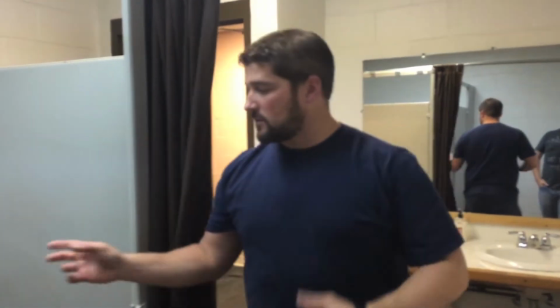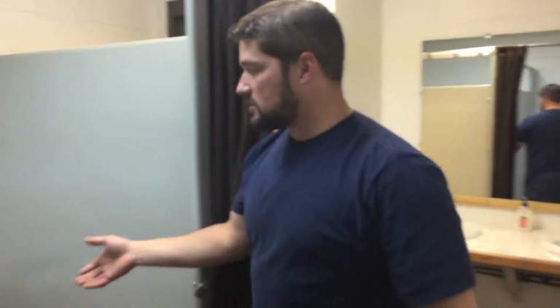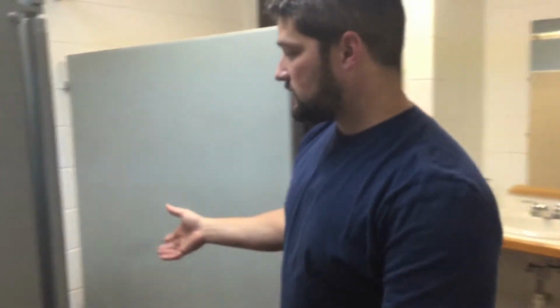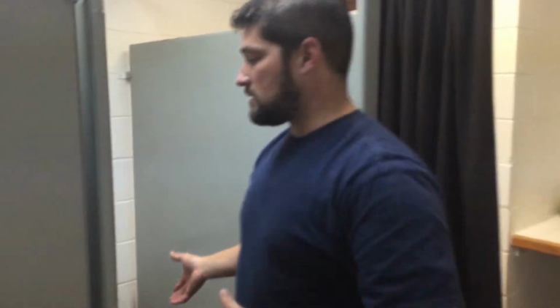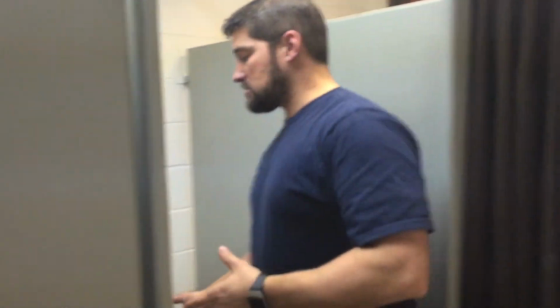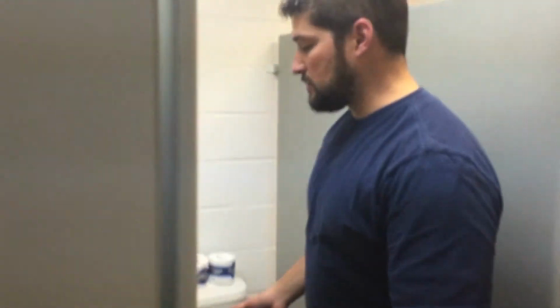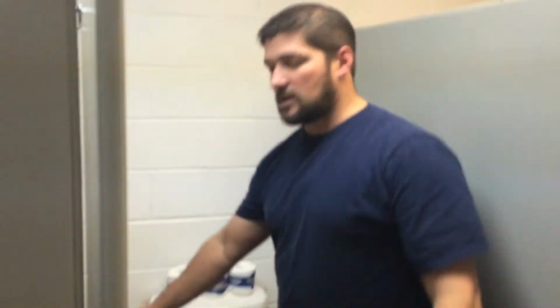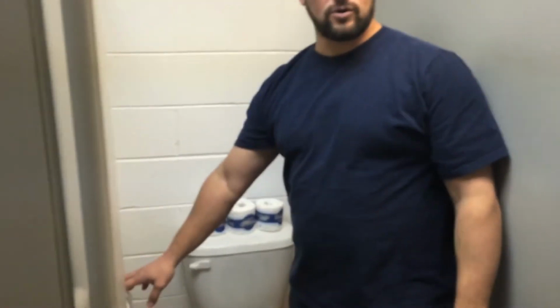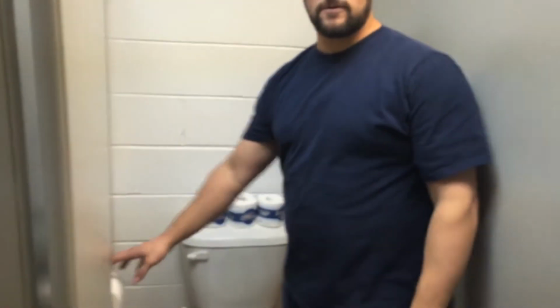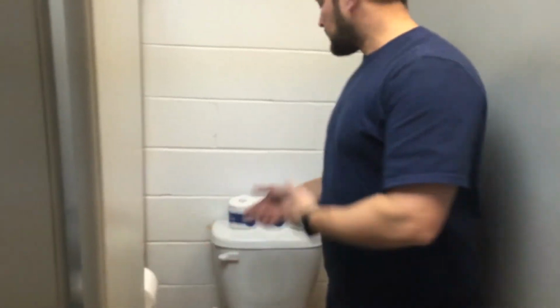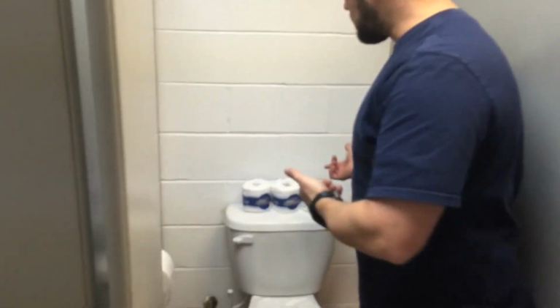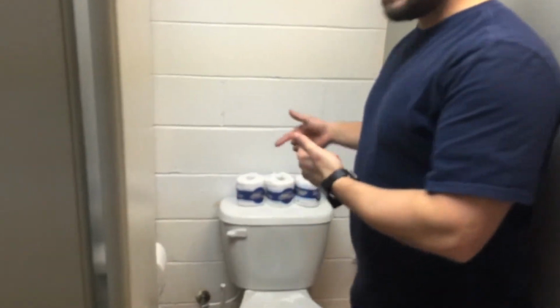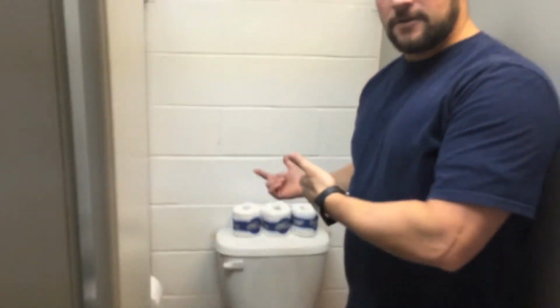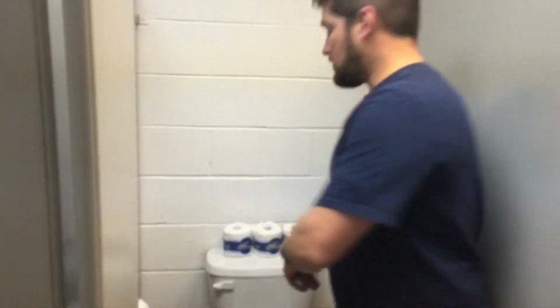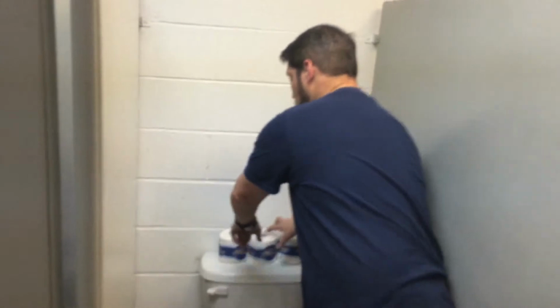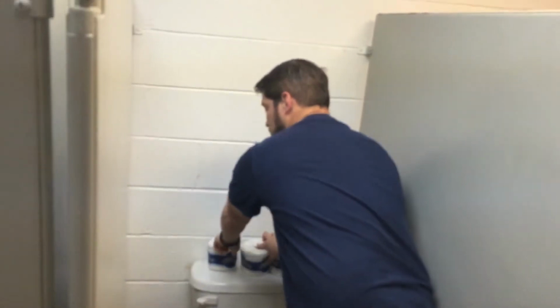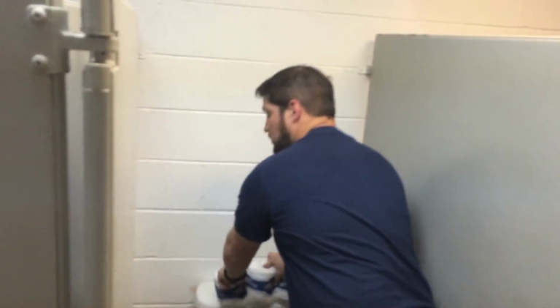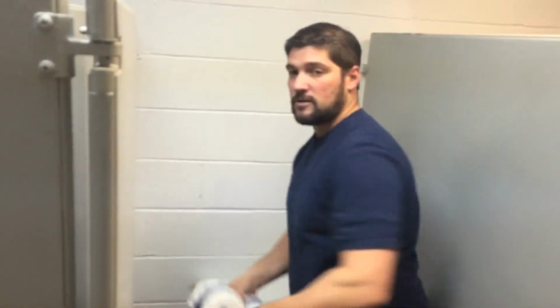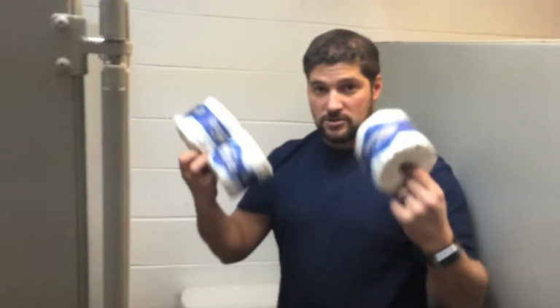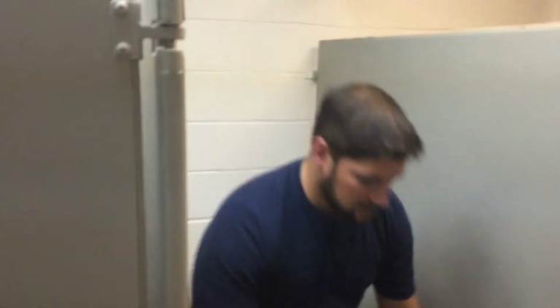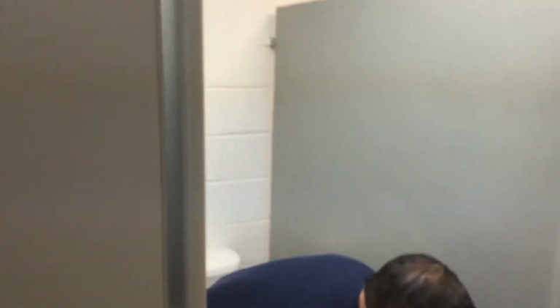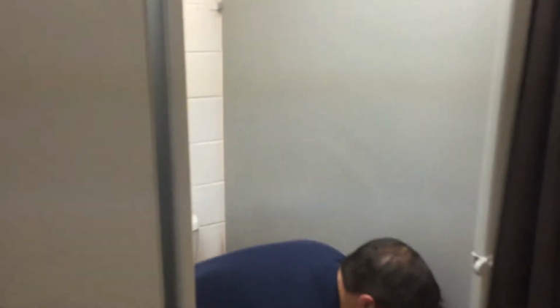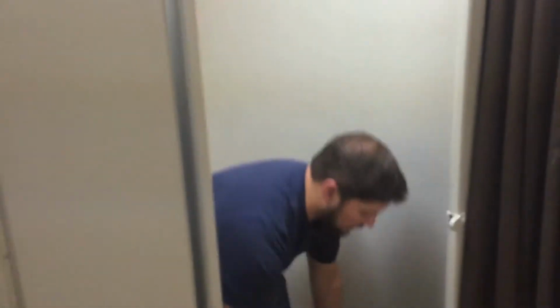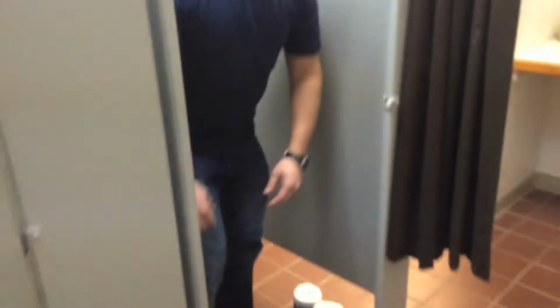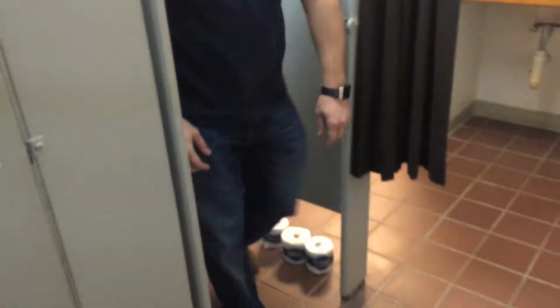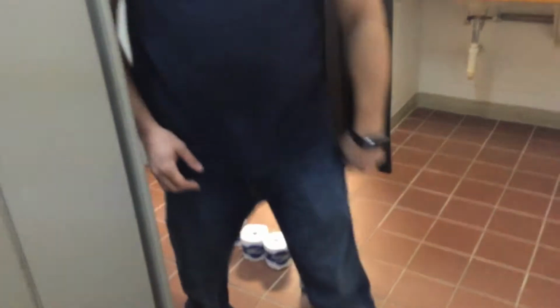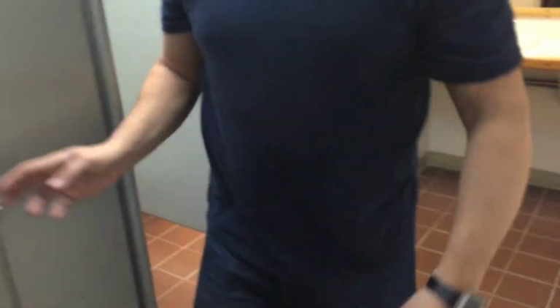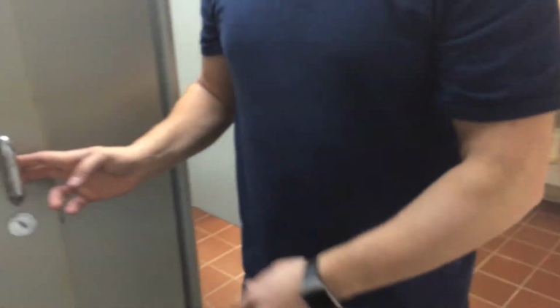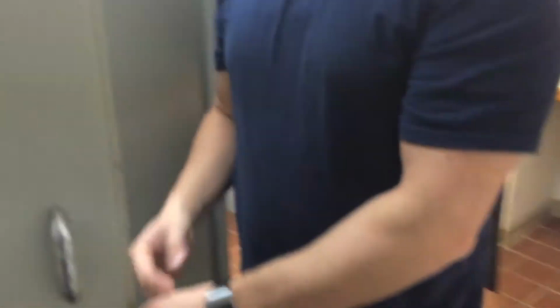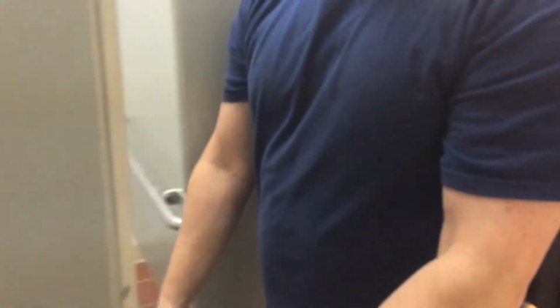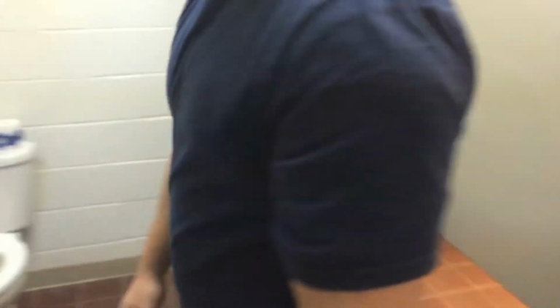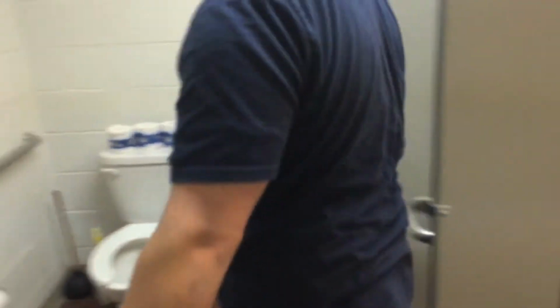I'm going to go into the toilet stalls and make sure that they have toilet paper. And while I'm here, I know I'm going to be spraying the toilet, so I'll take these off the toilet. I'll find a place for them, either on the floor or in a stall like this one here.